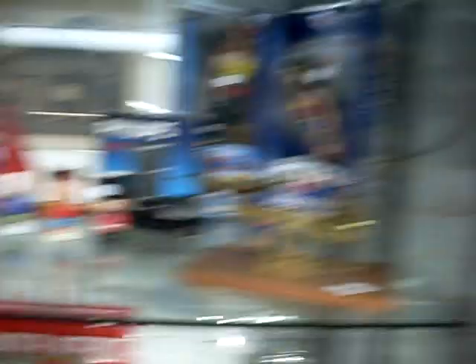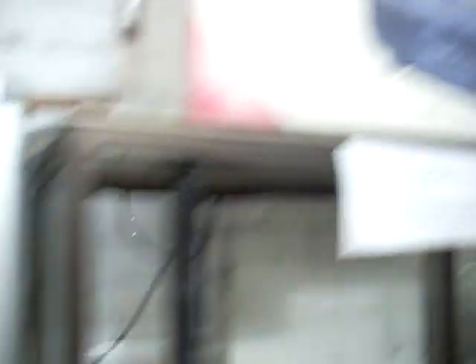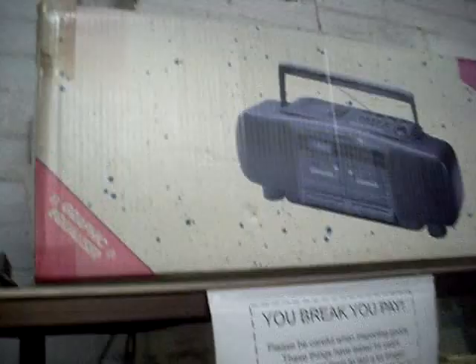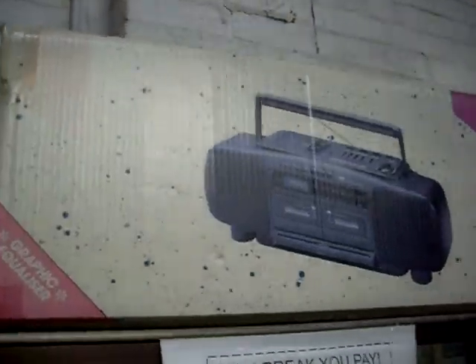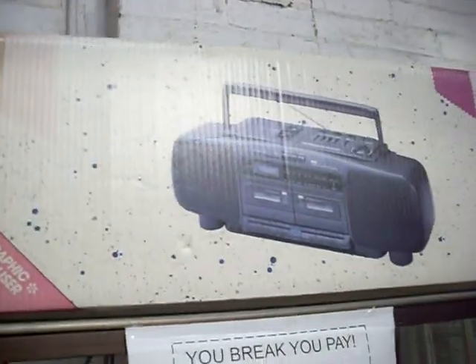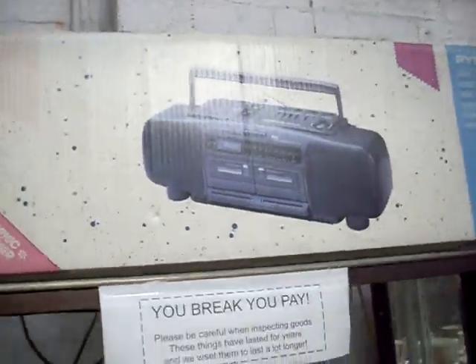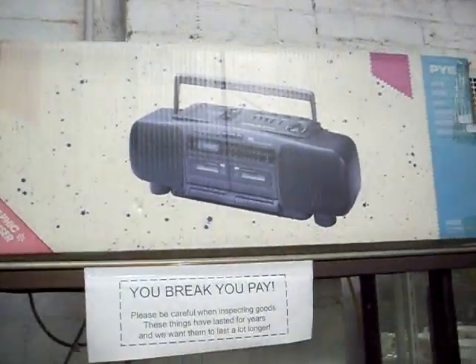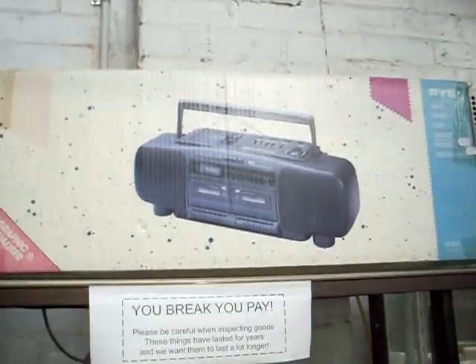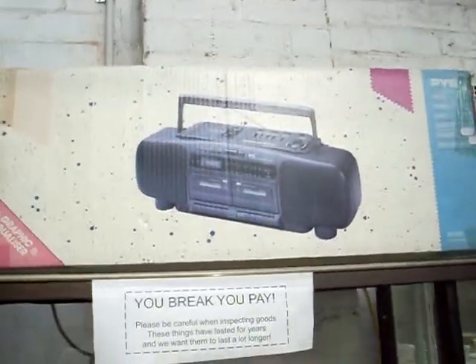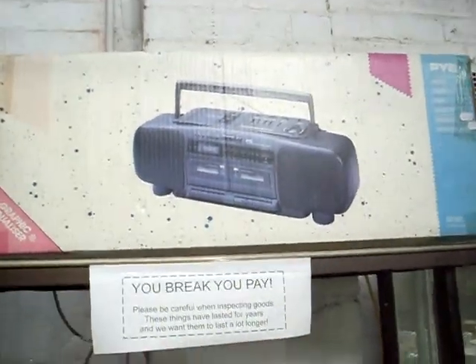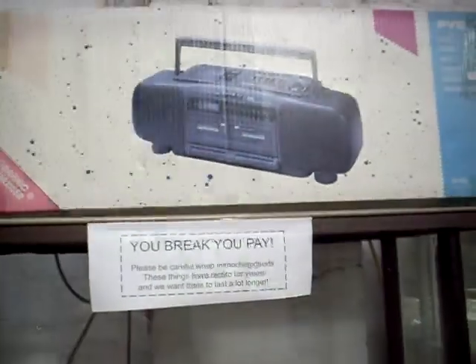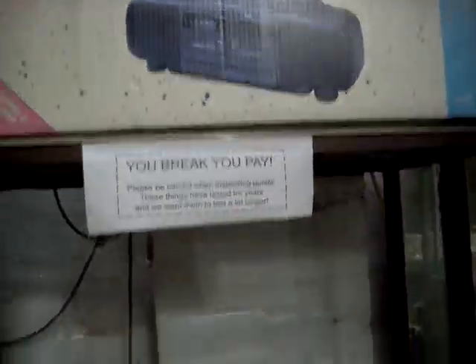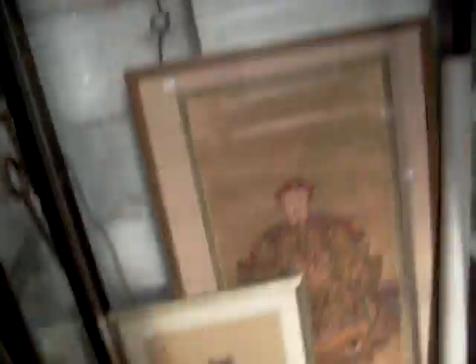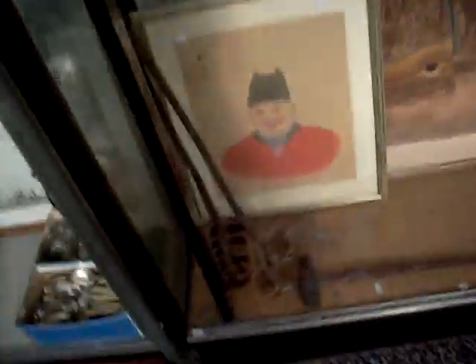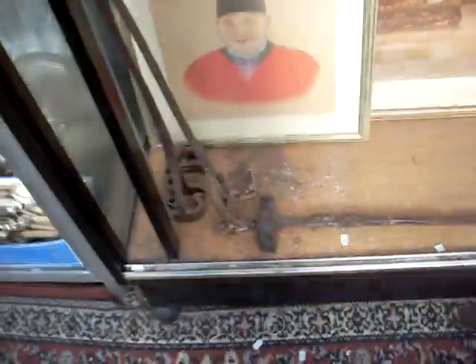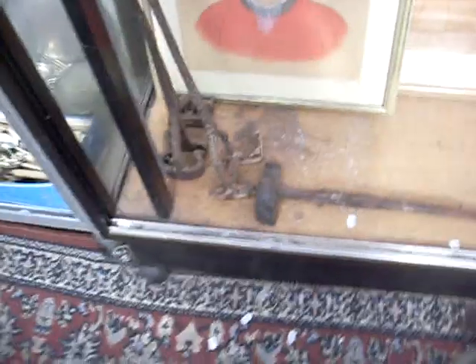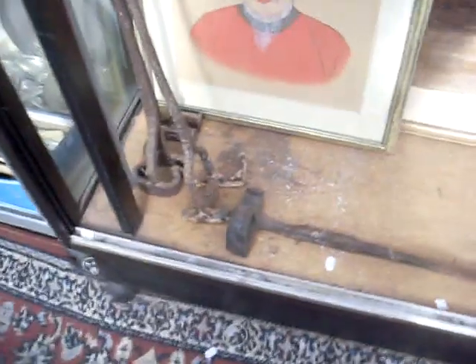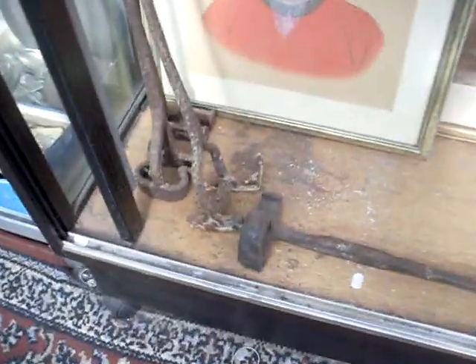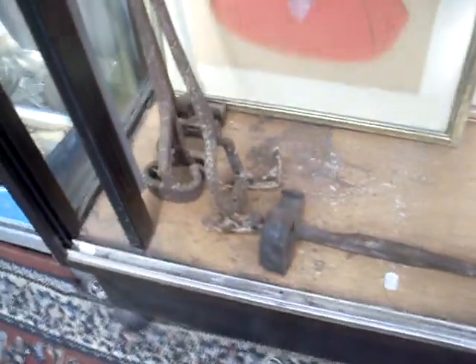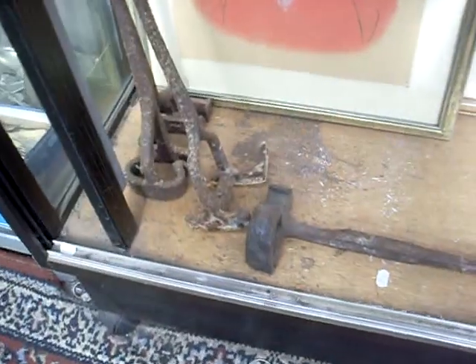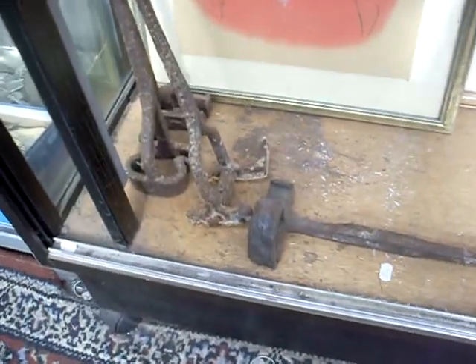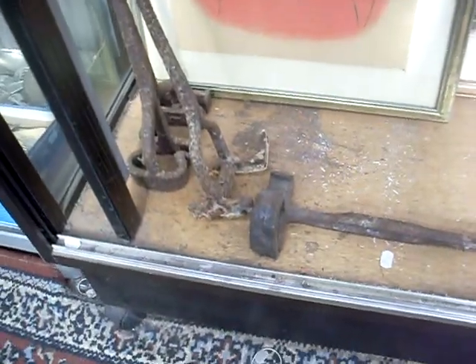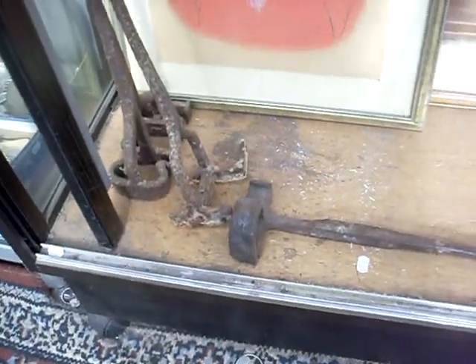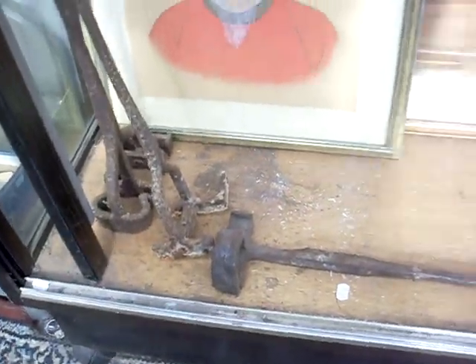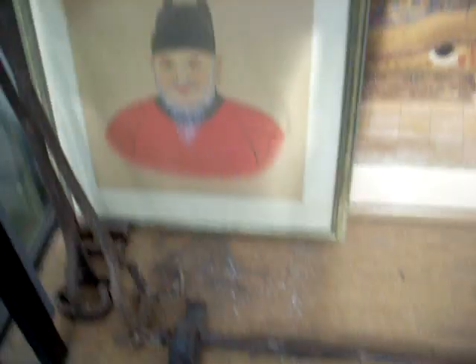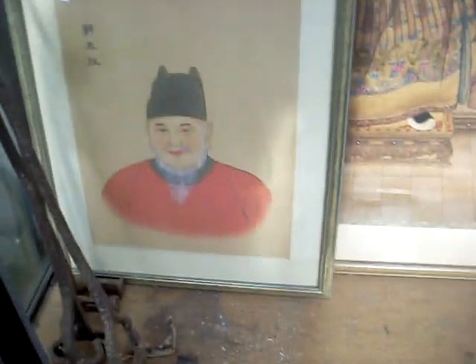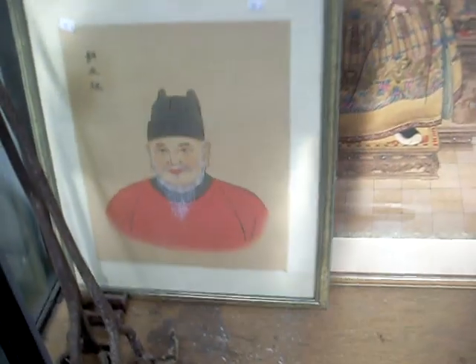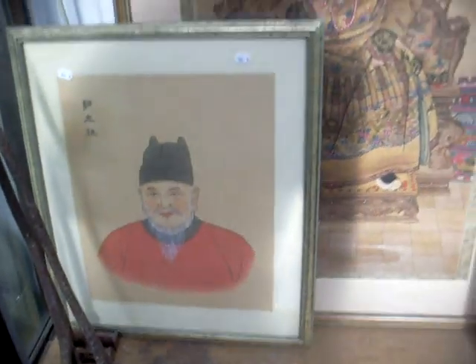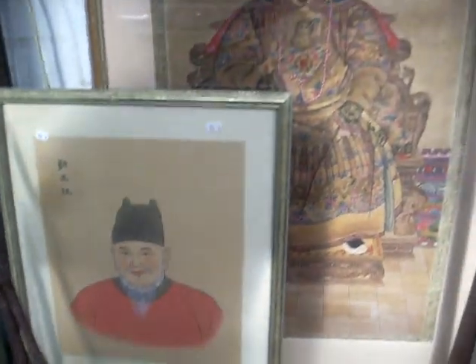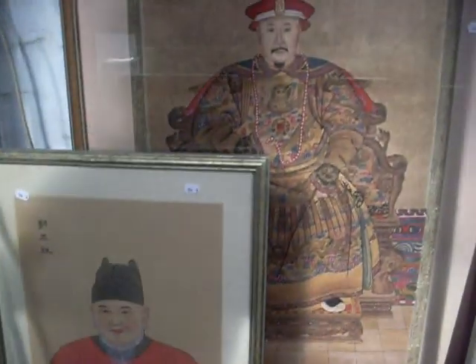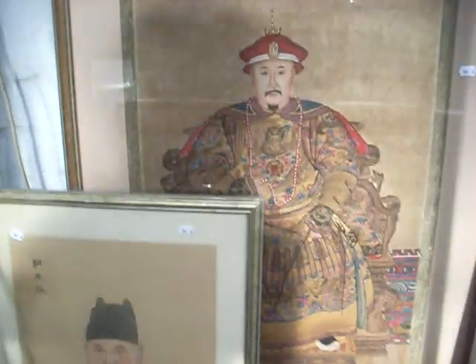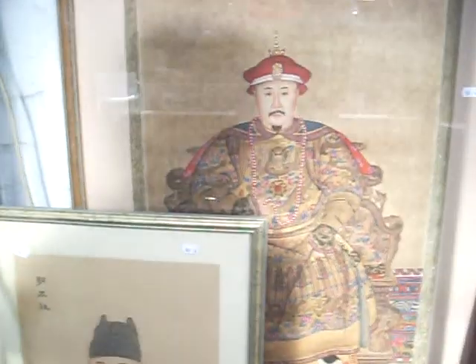Noddy and his pals. Boombox is pretty cool — all original and it's mint in its box. Some branding irons — come in handy late on a Friday night.